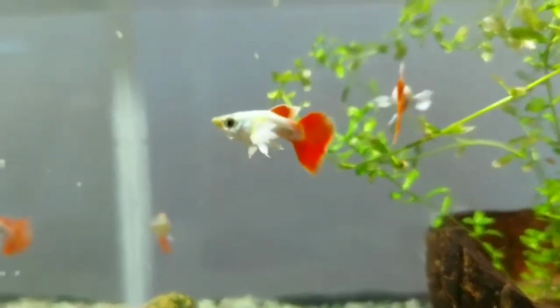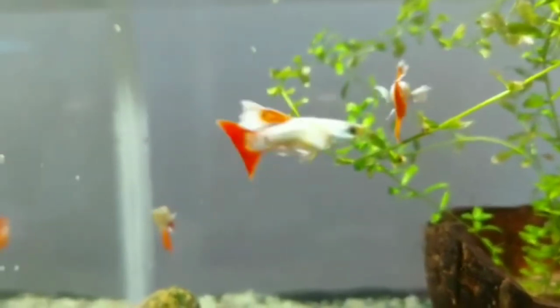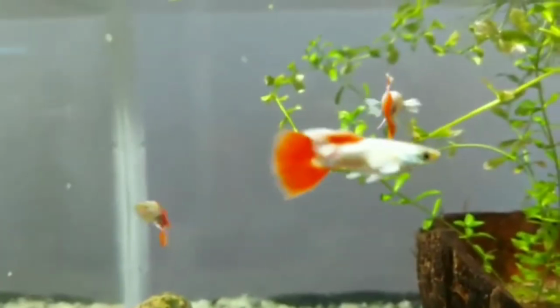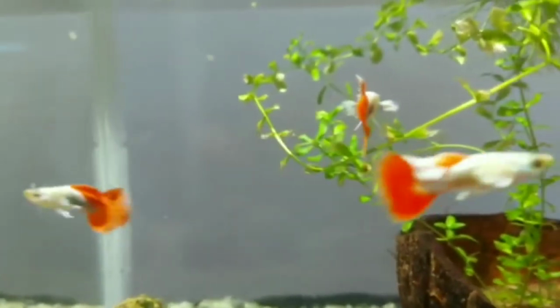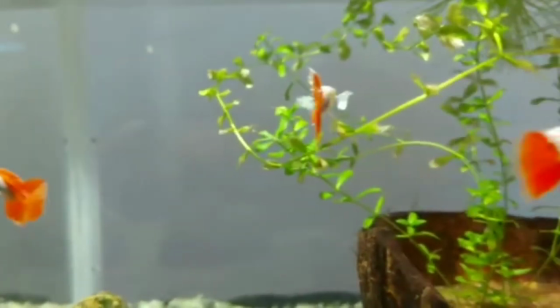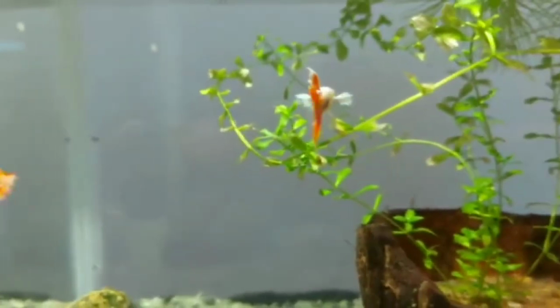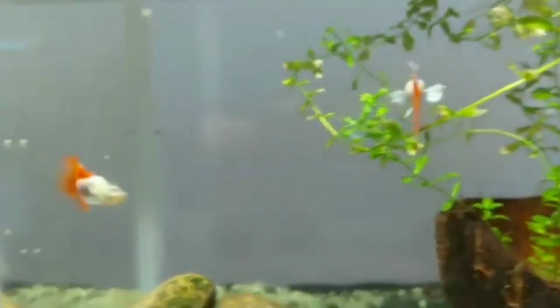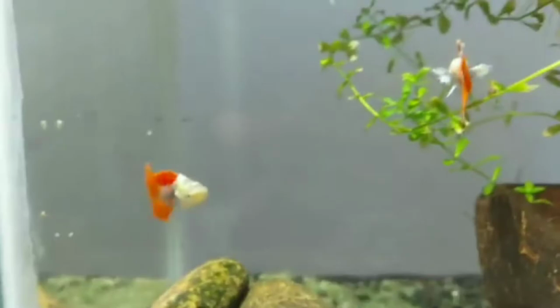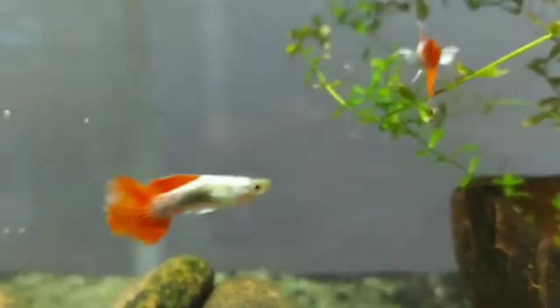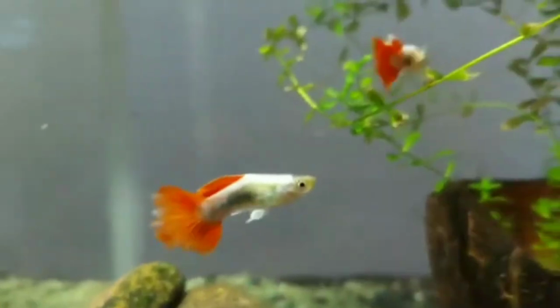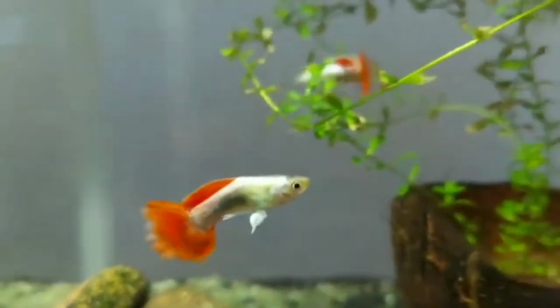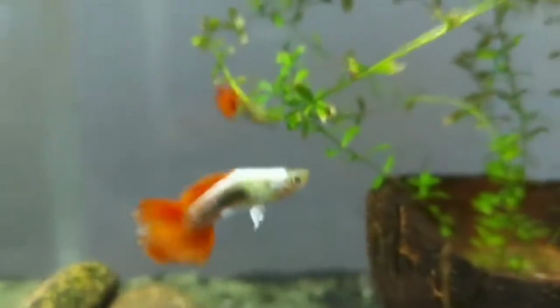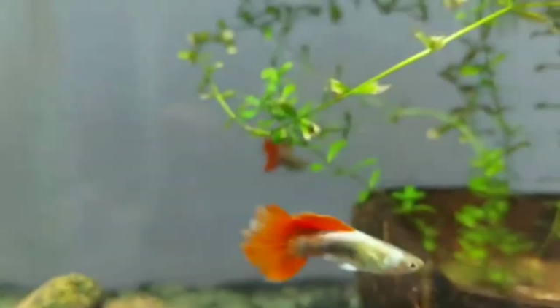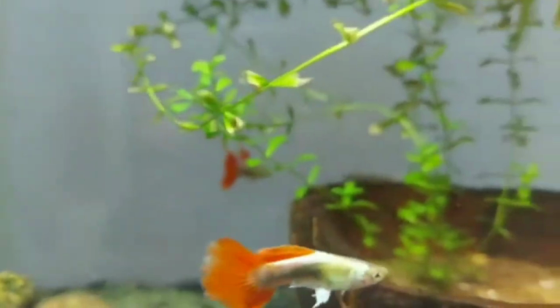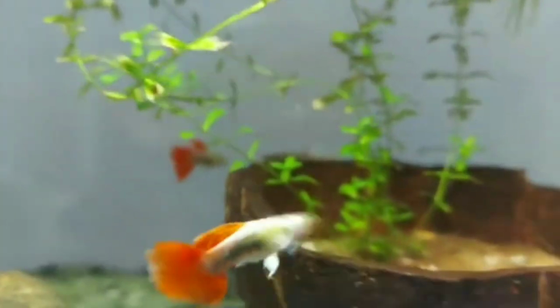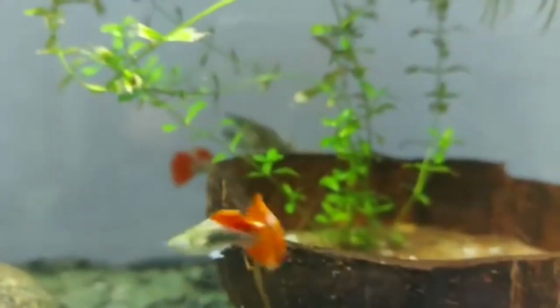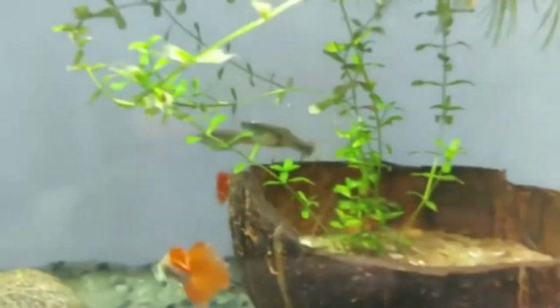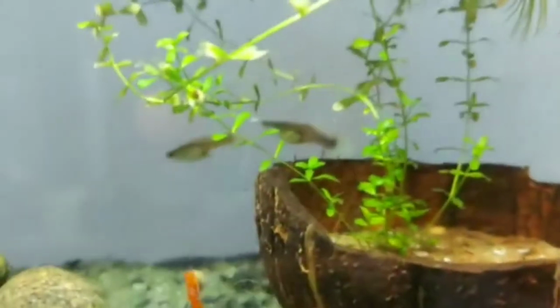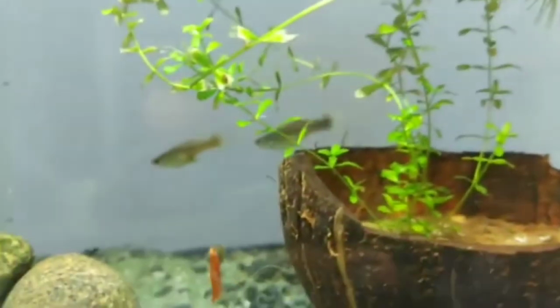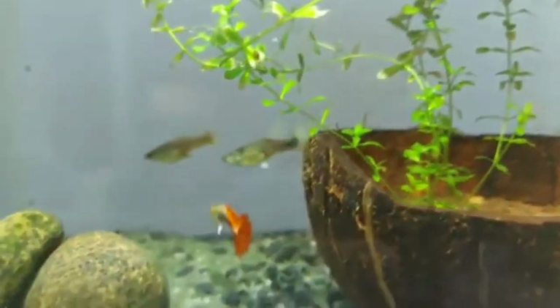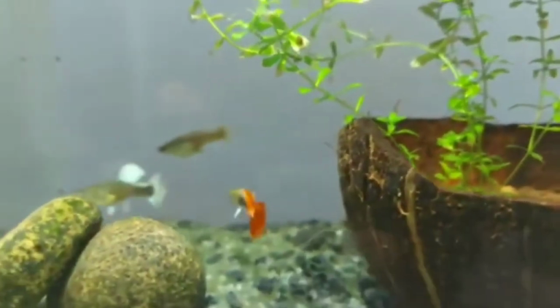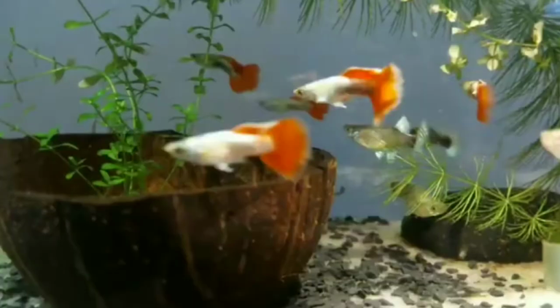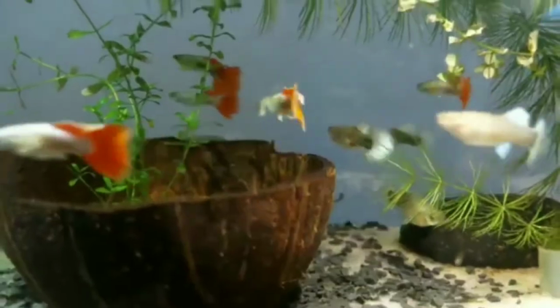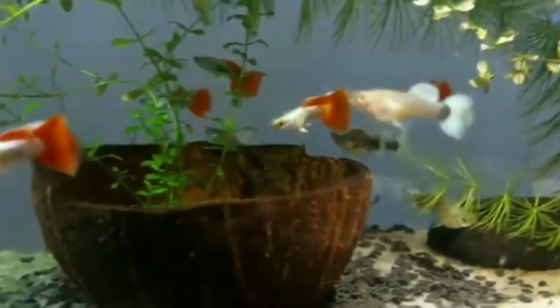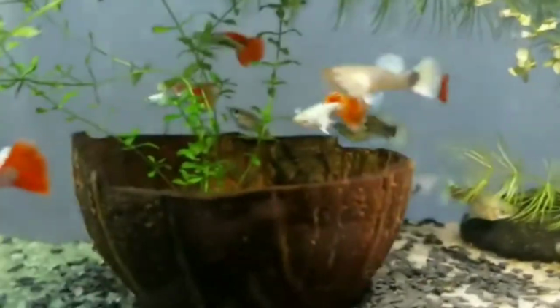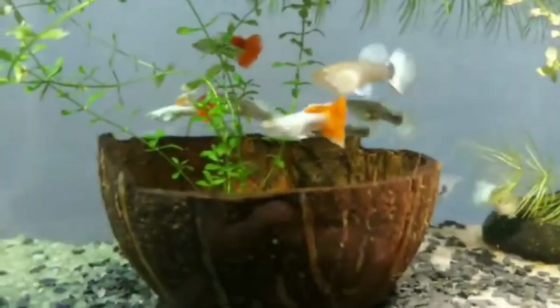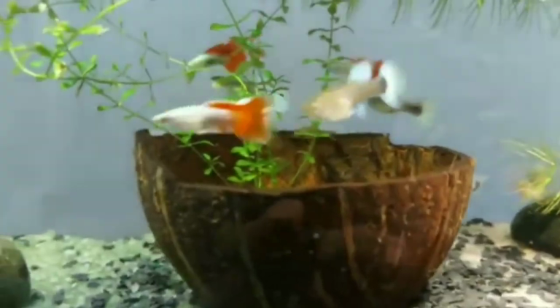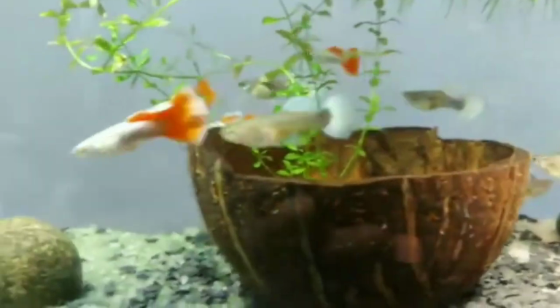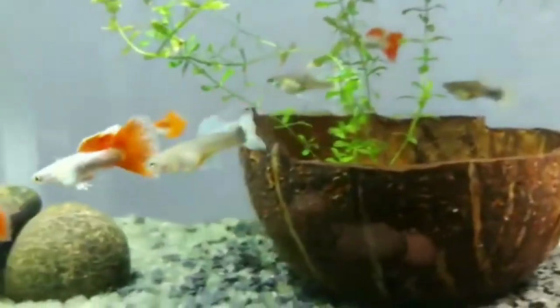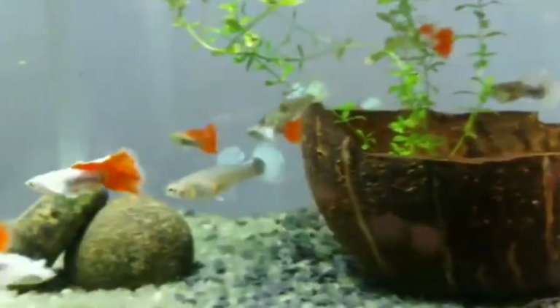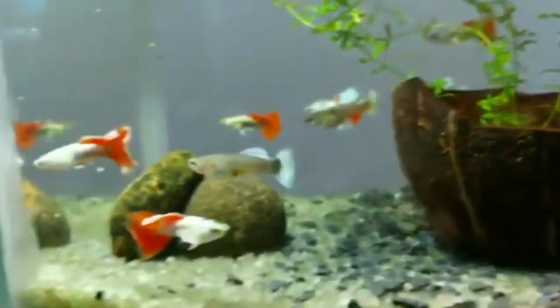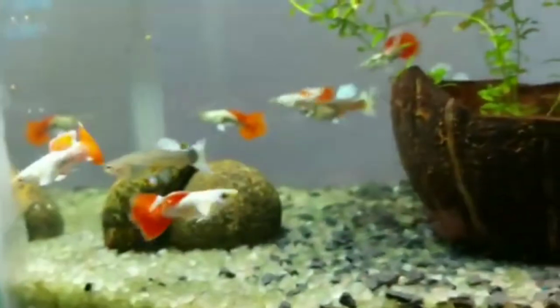Today's video will be a bit interesting because shark fish is very demanded in the market. Shark fish is very fast and its growth rate is very fast. That's why I thought let's make a video on shark fish.